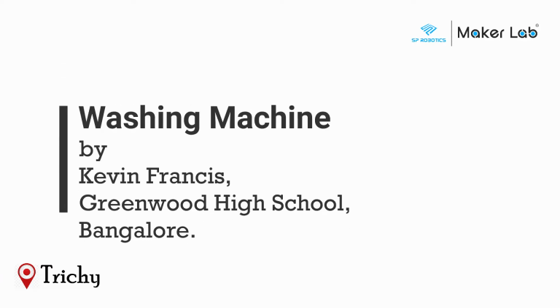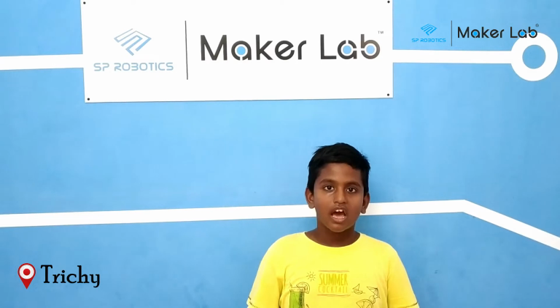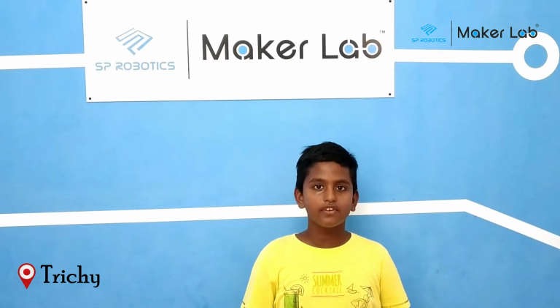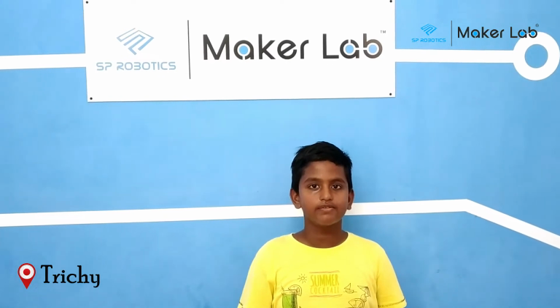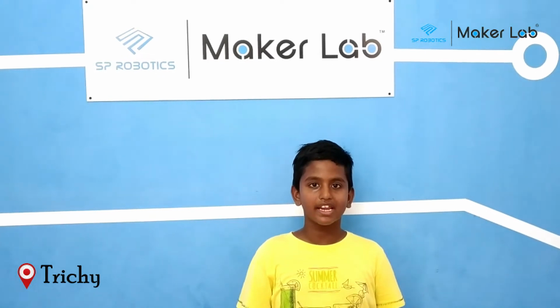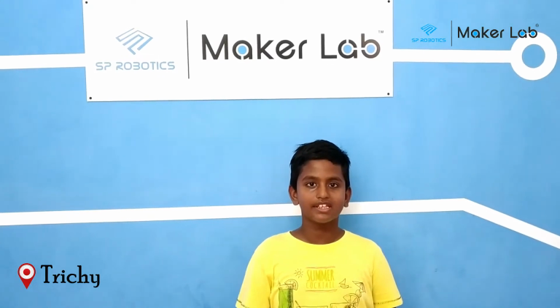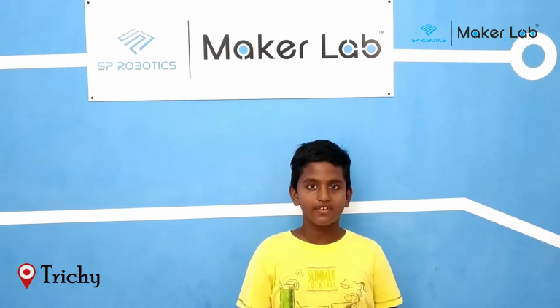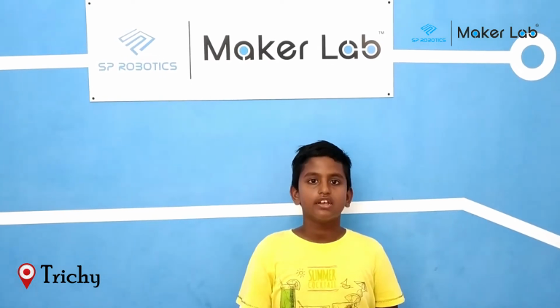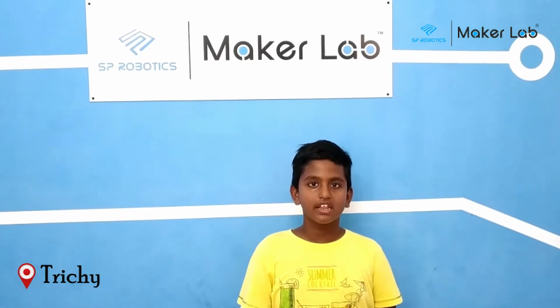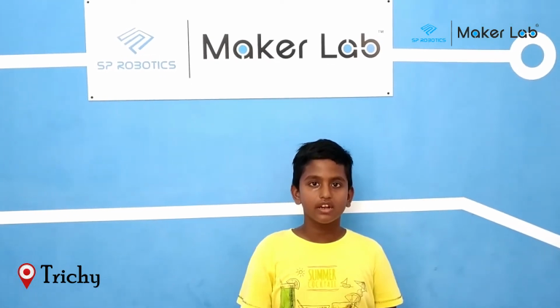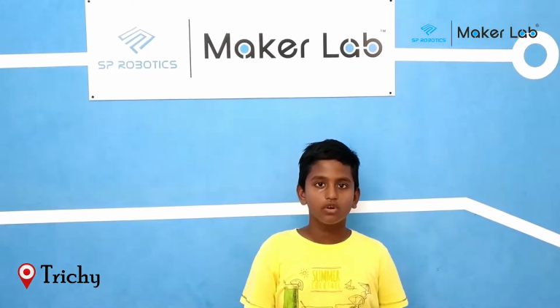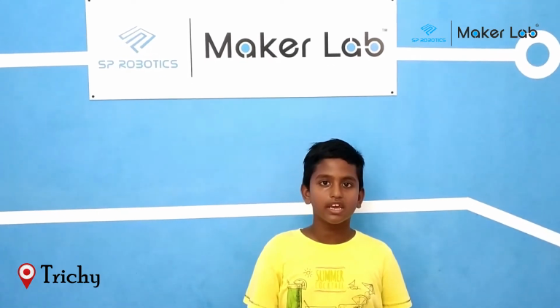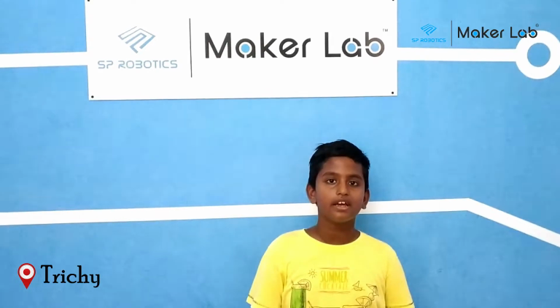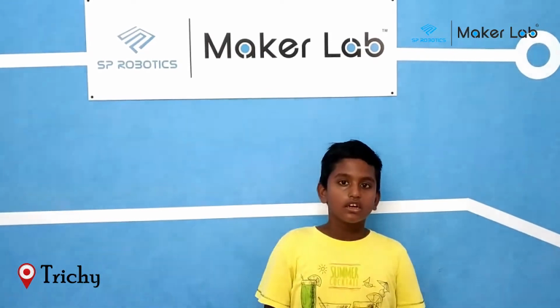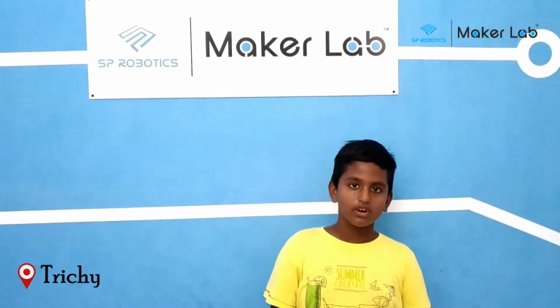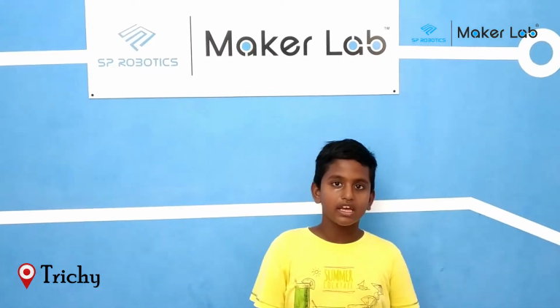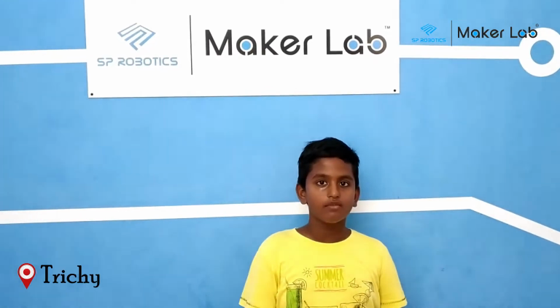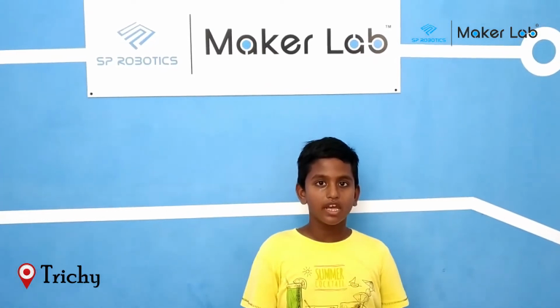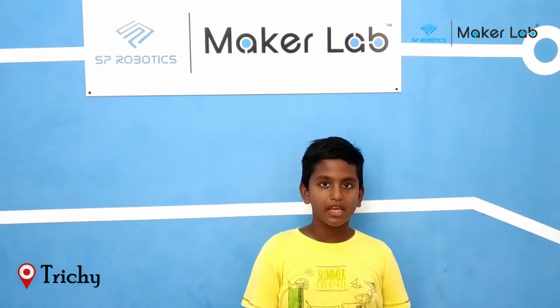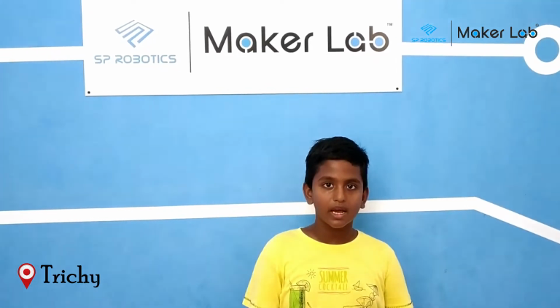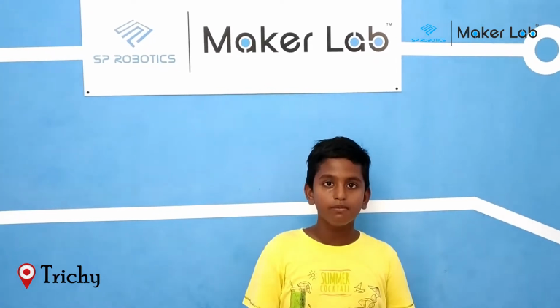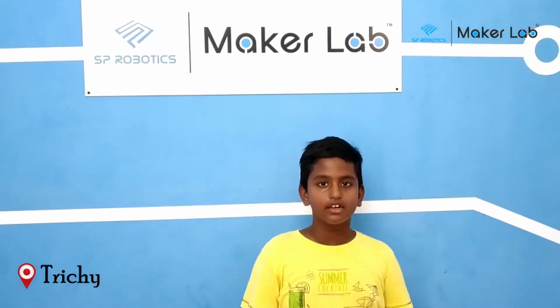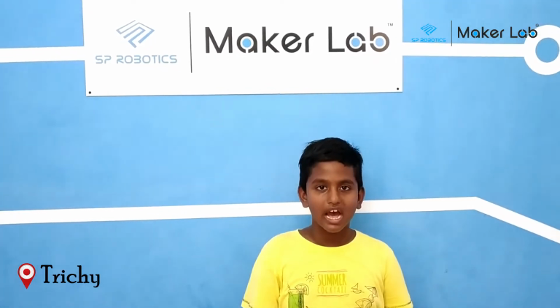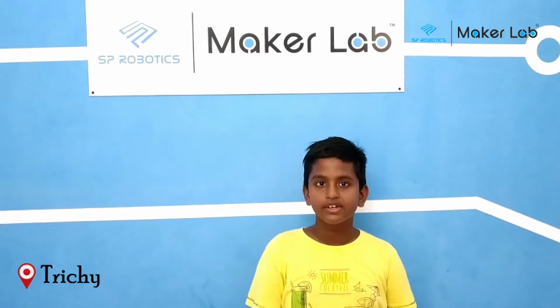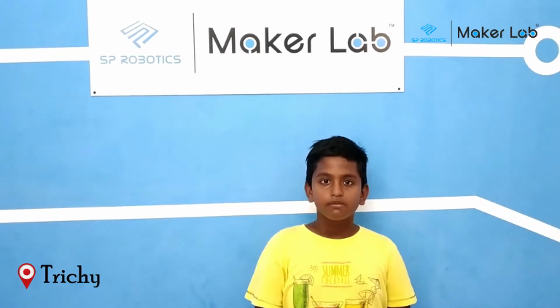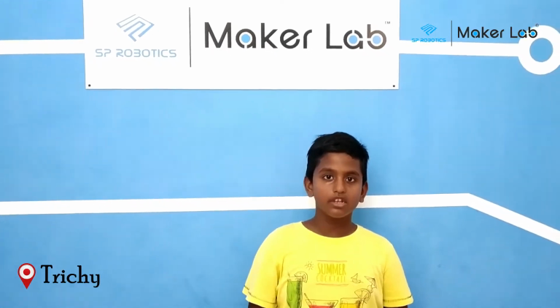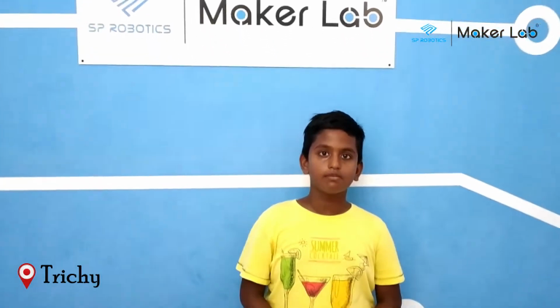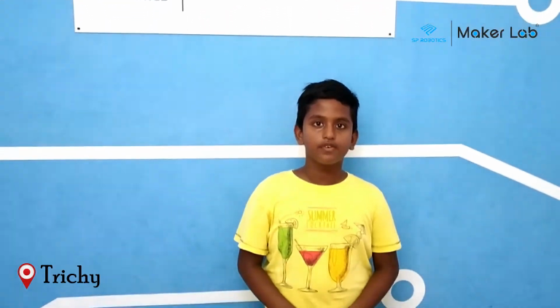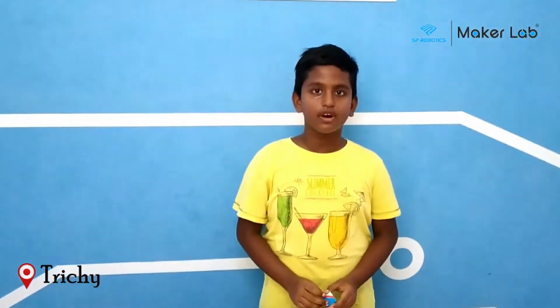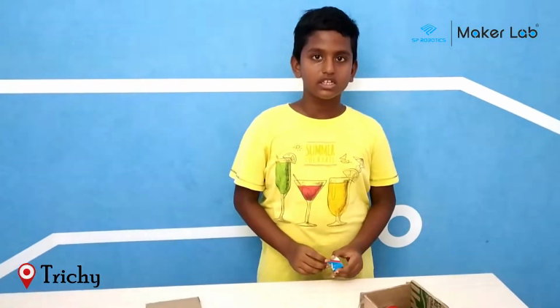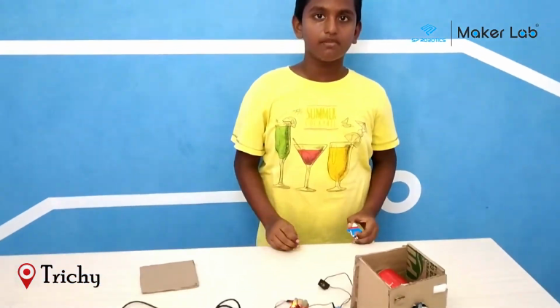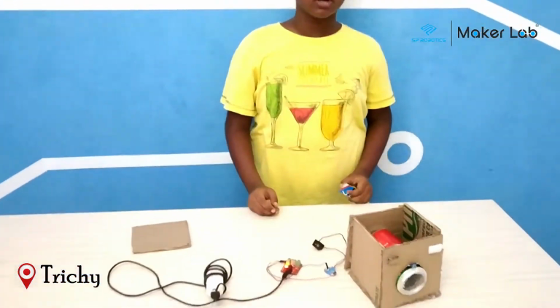Hi friends, my name is Kevin. I study in 4K Green Drive. I am from SPRW Makers Lab. This is my first foundation level project.